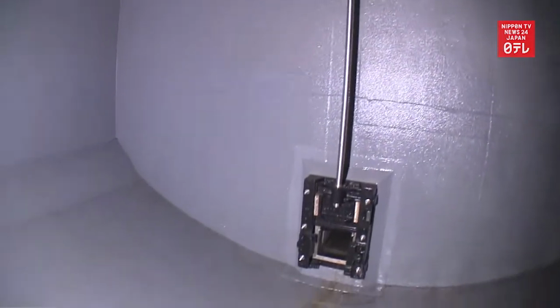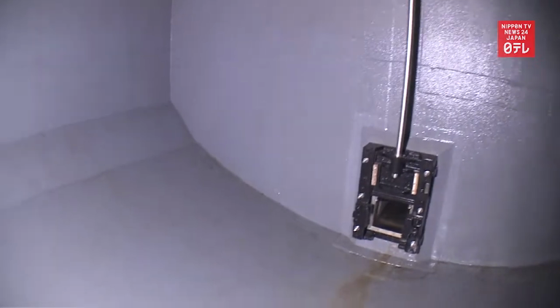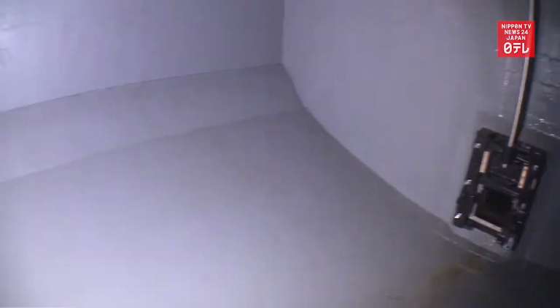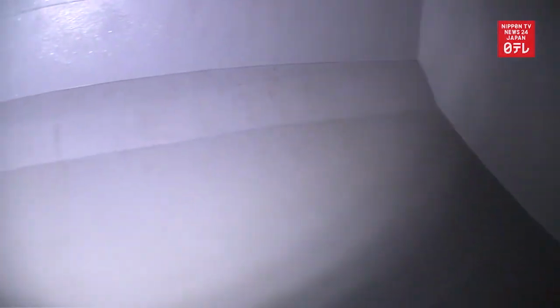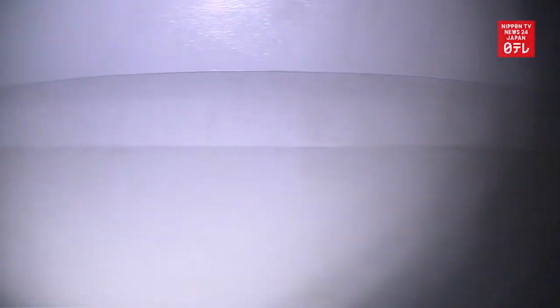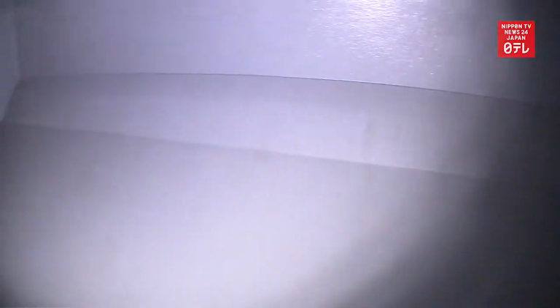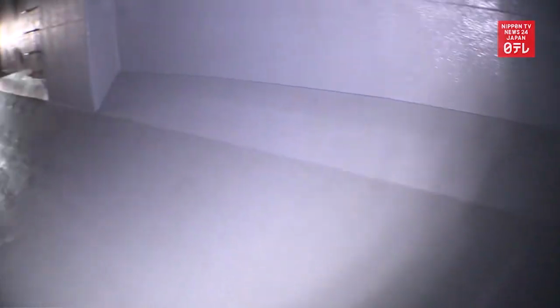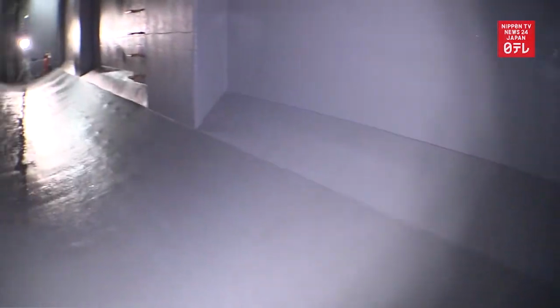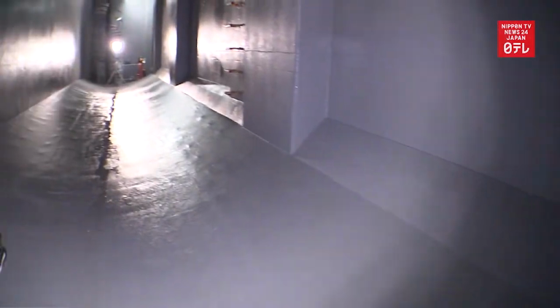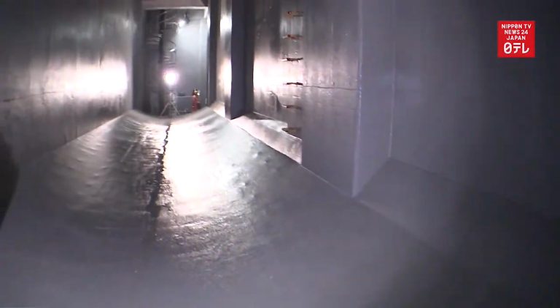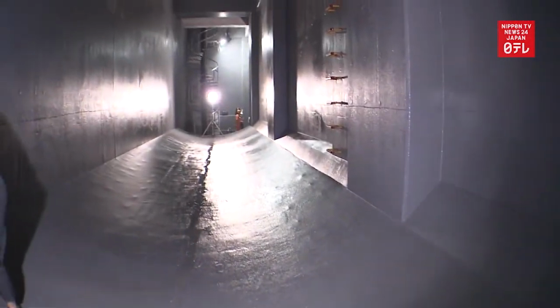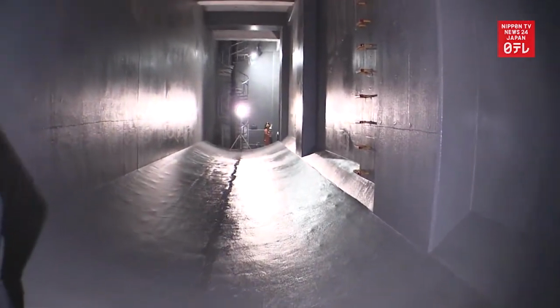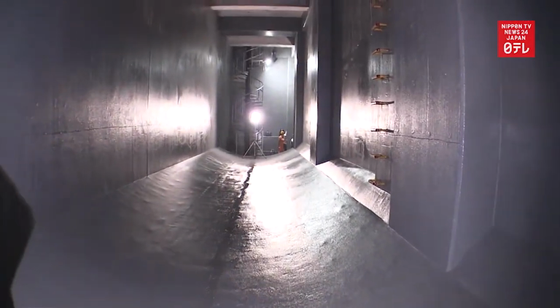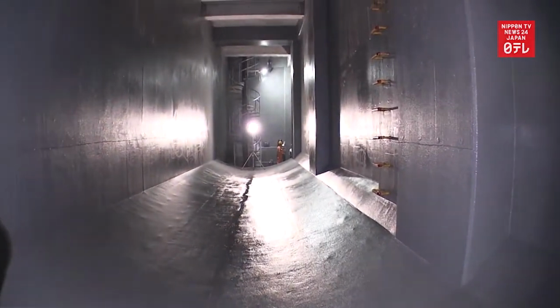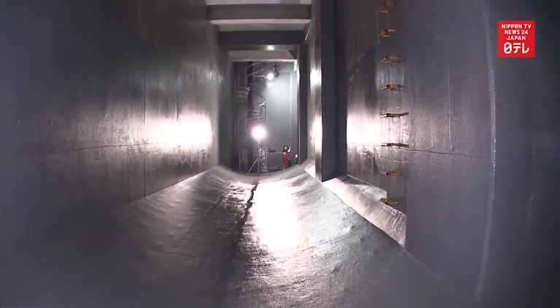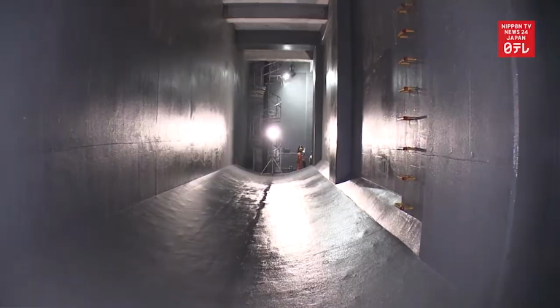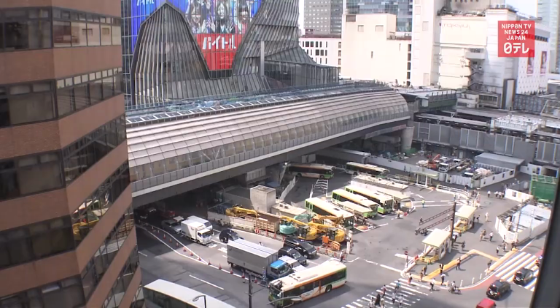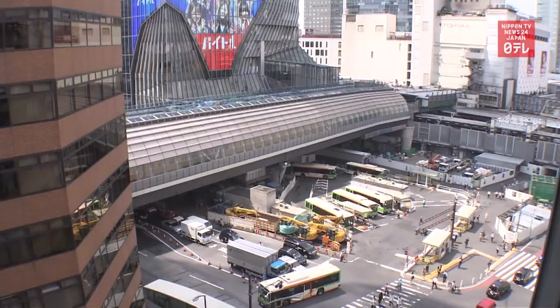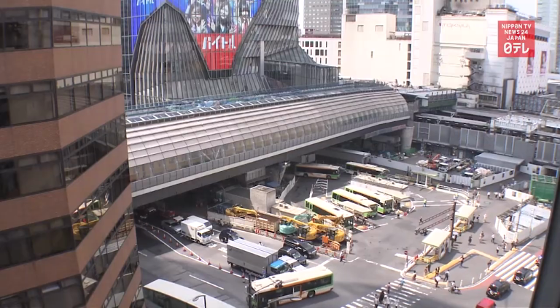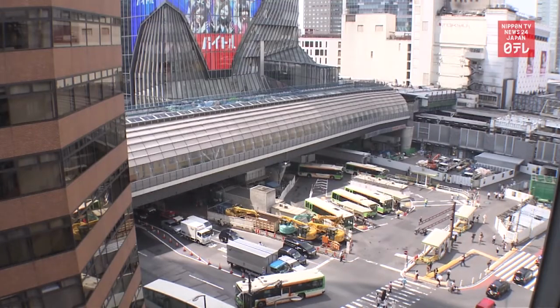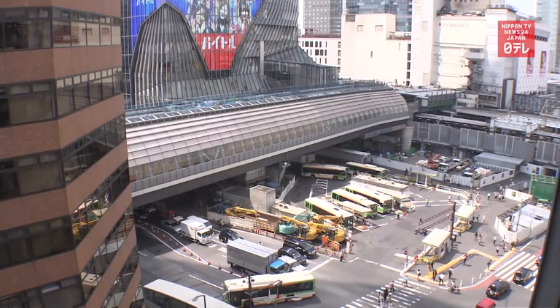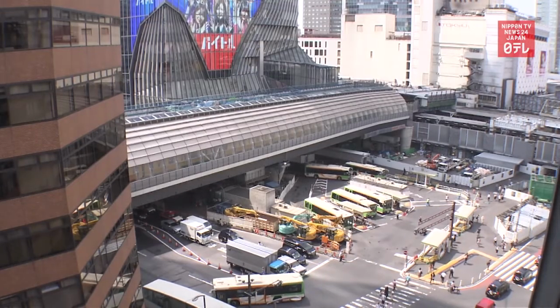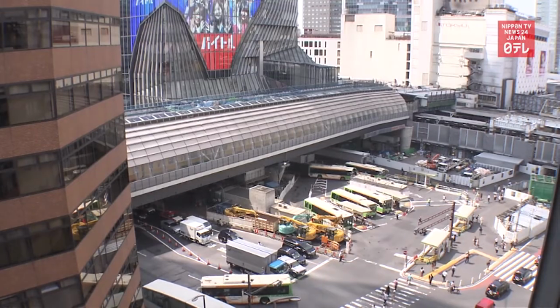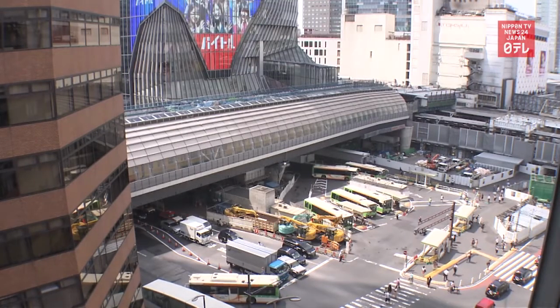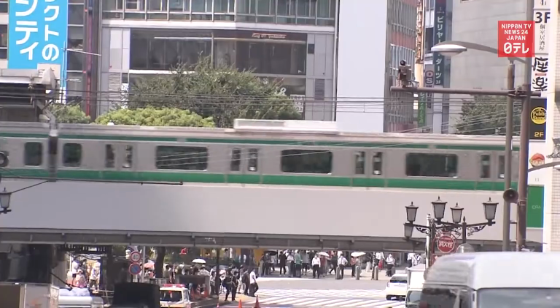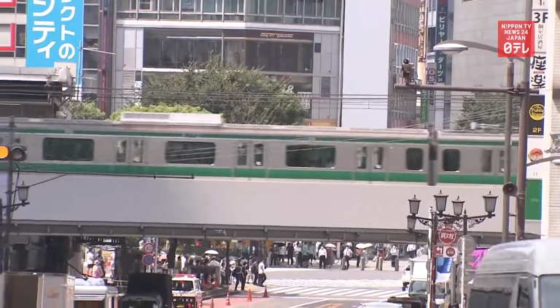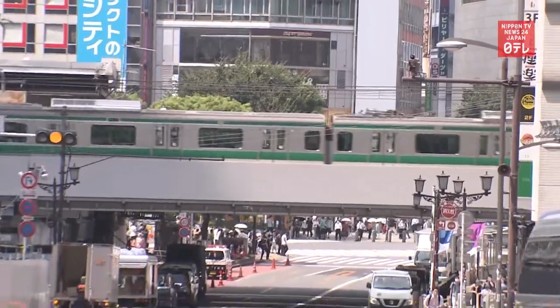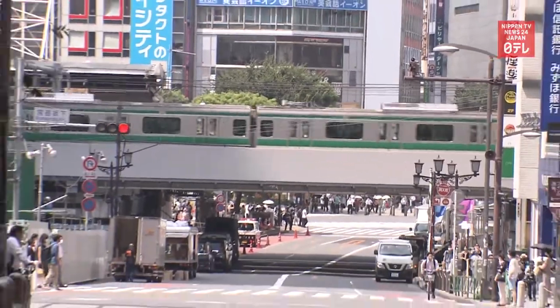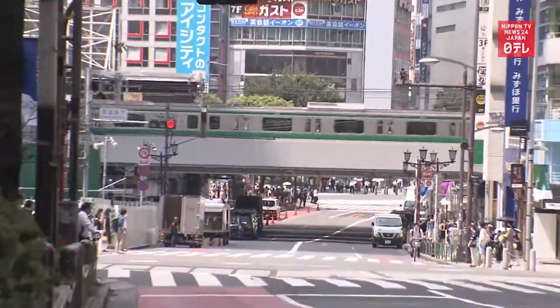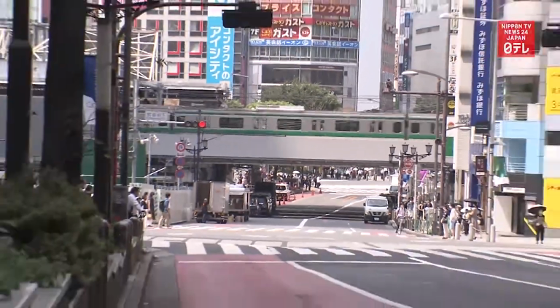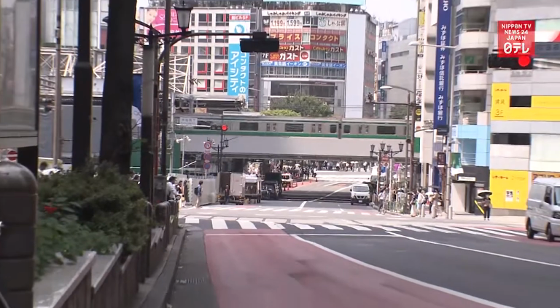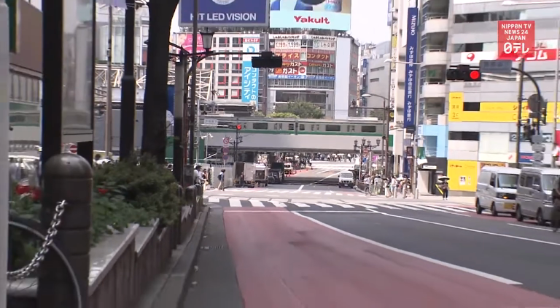Officials involved in the project to redevelop the Shibuya Station area hope the flood prevention measure will make visitors feel safer. The facility will go into operation at the end of August.